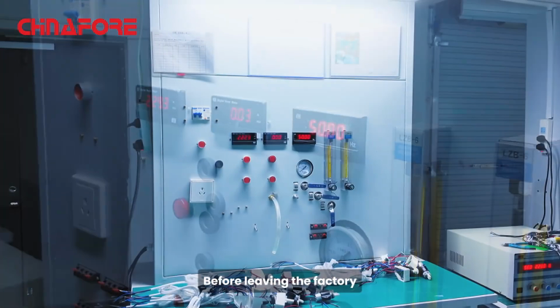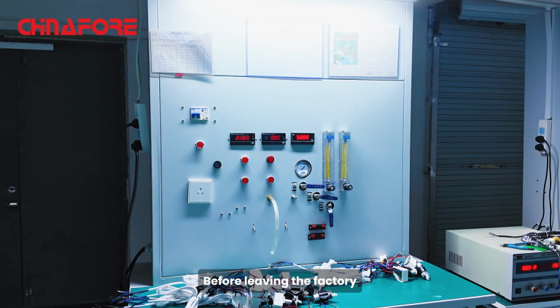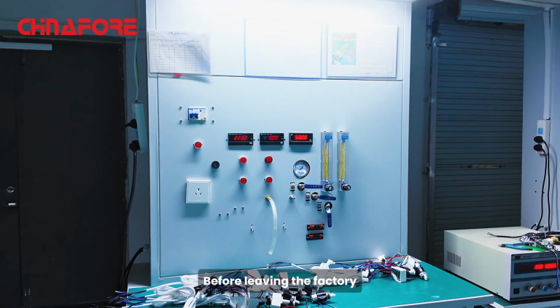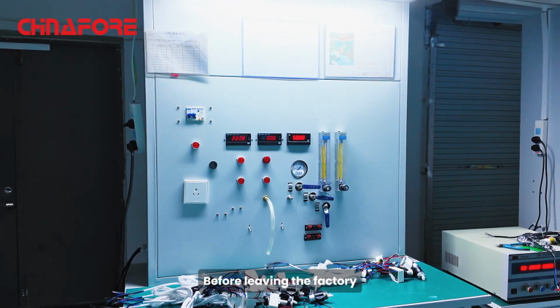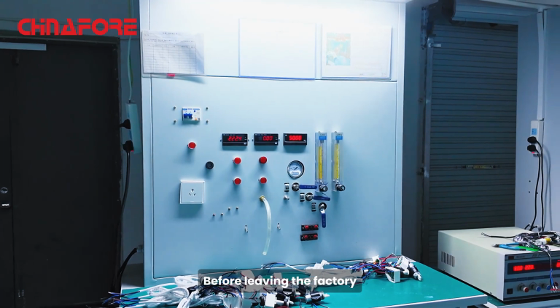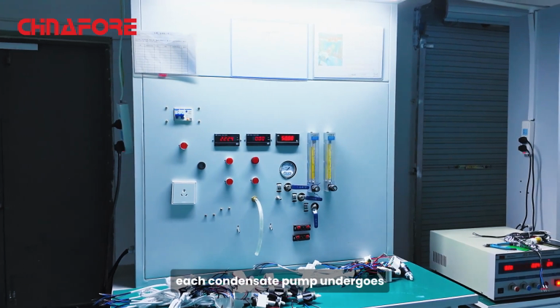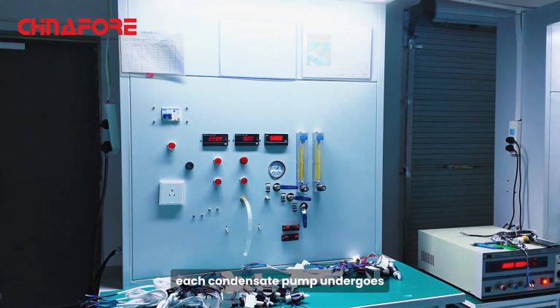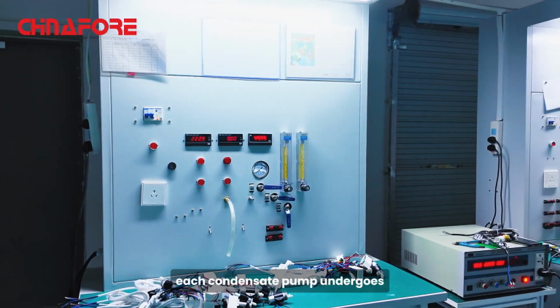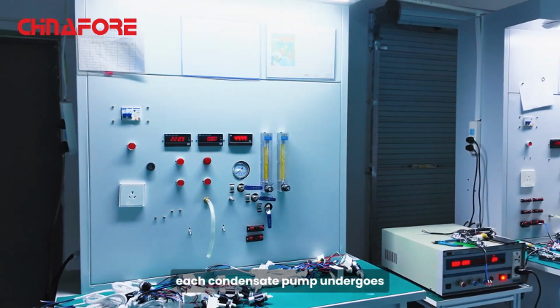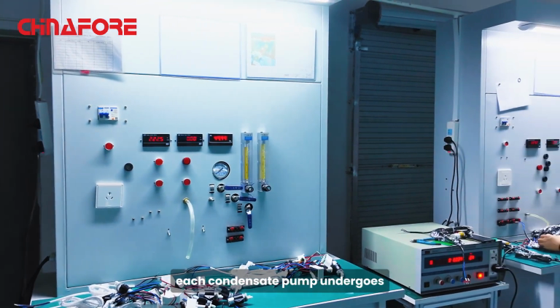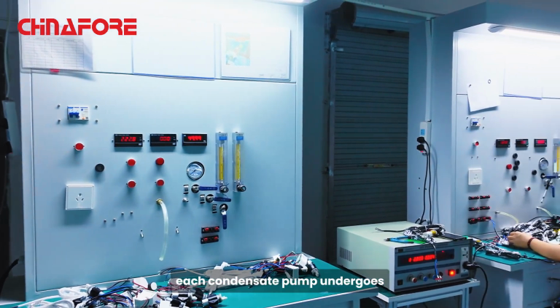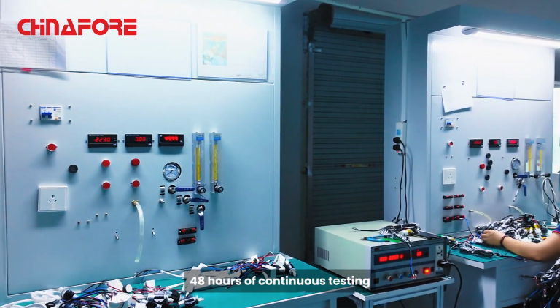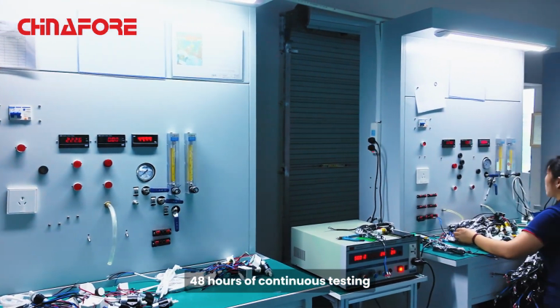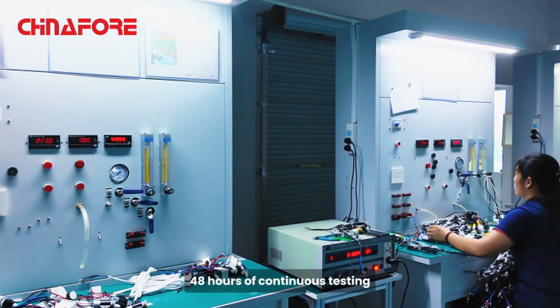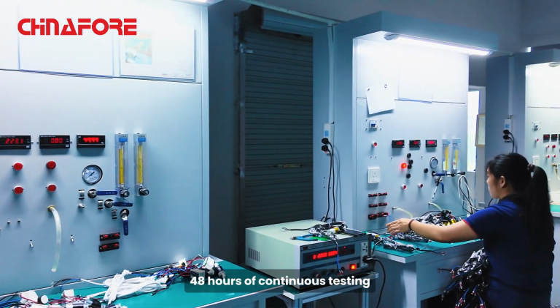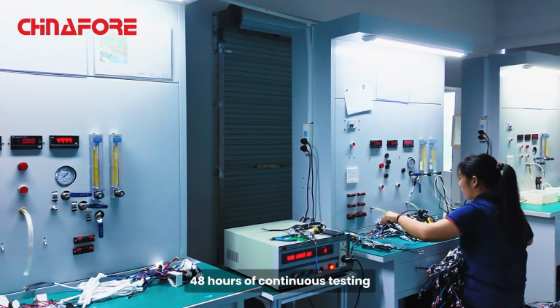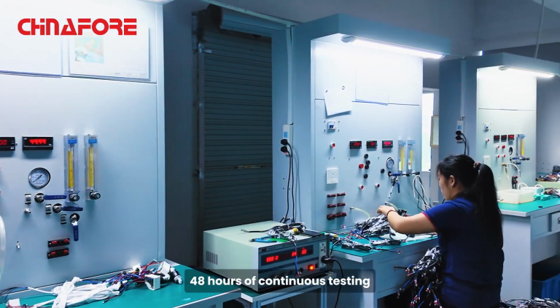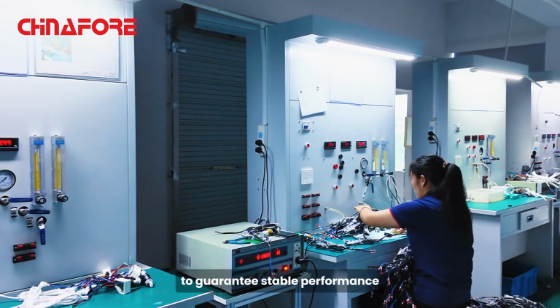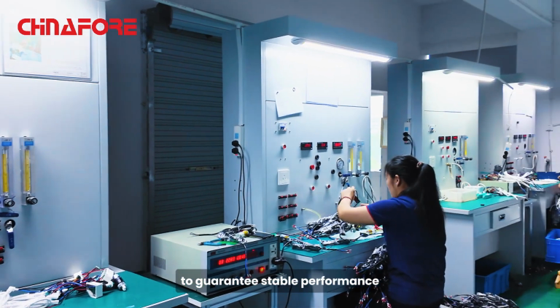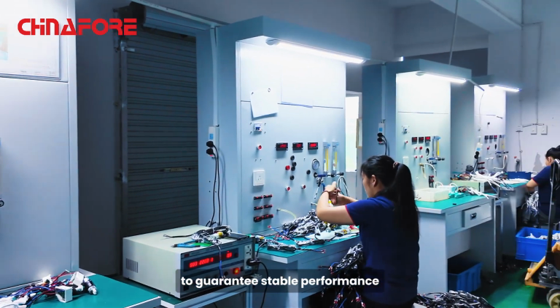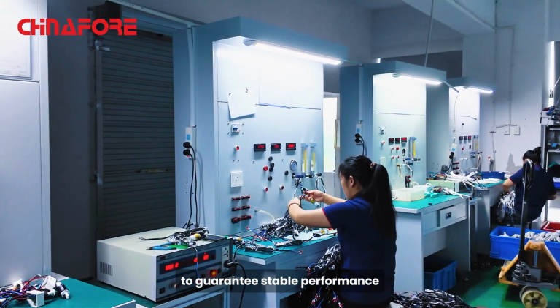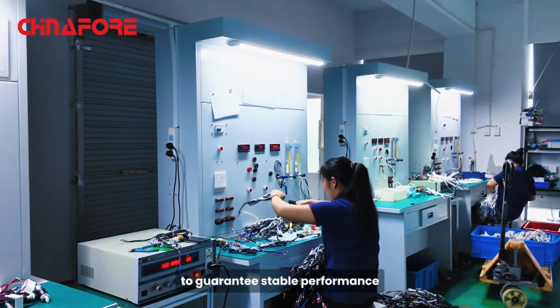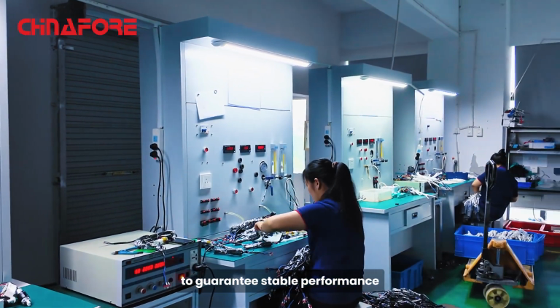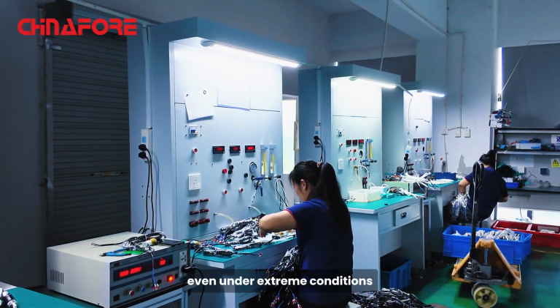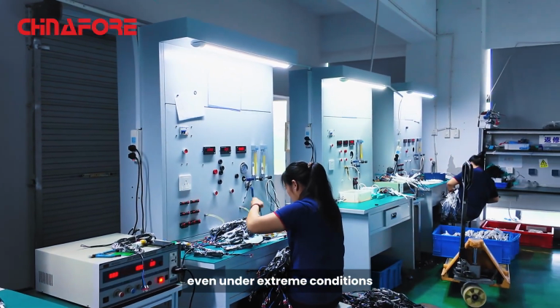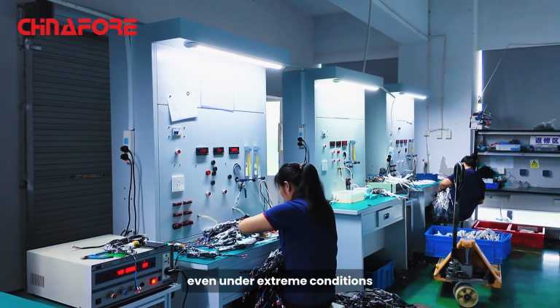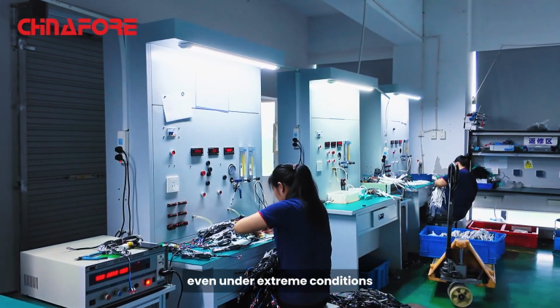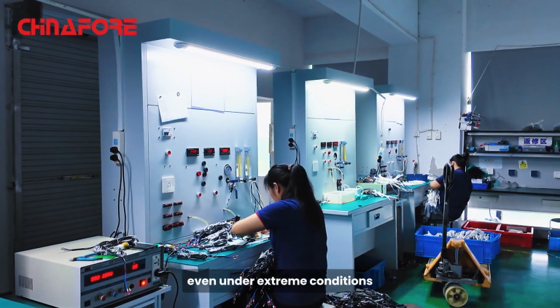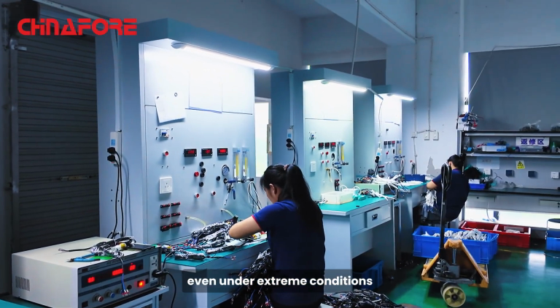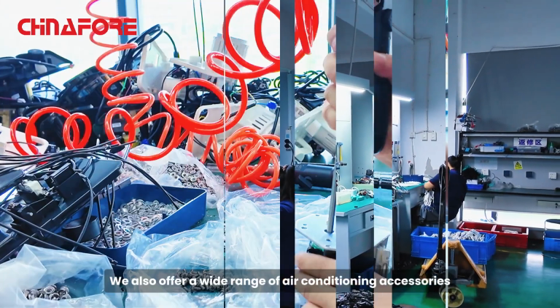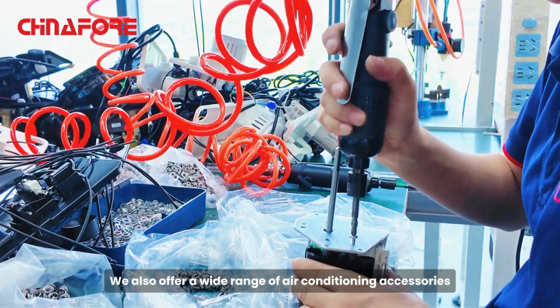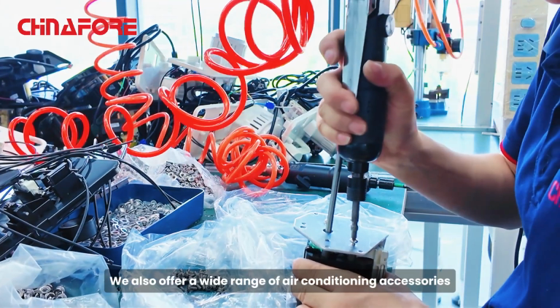Before leaving the factory, each condensate pump undergoes 48 hours of continuous testing to guarantee stable performance even under extreme conditions.